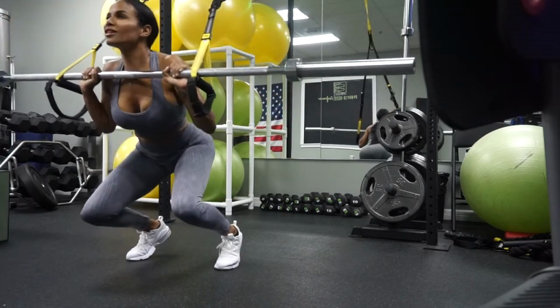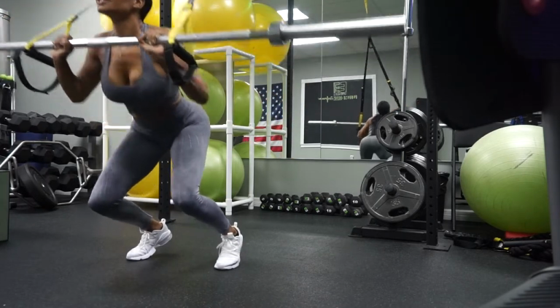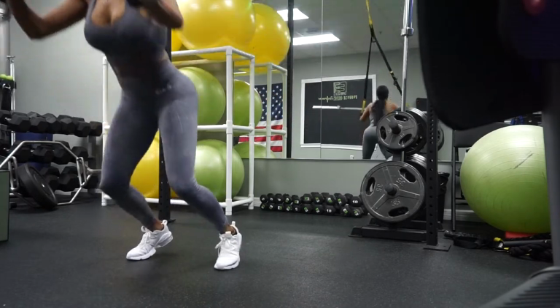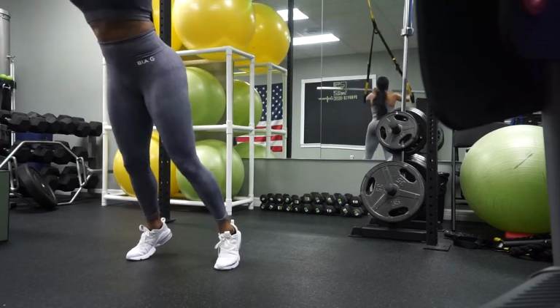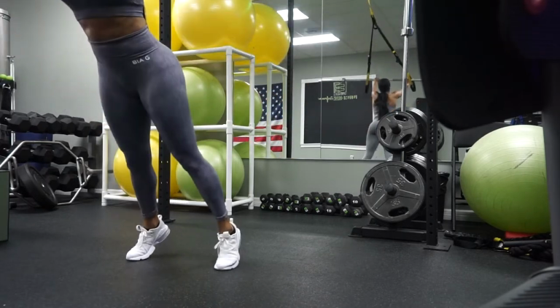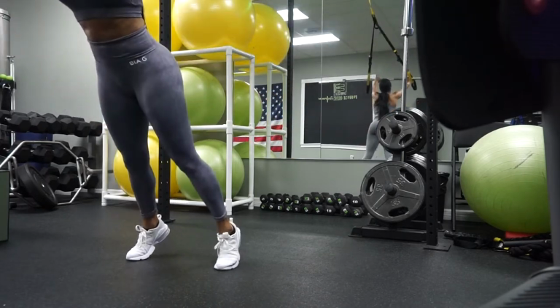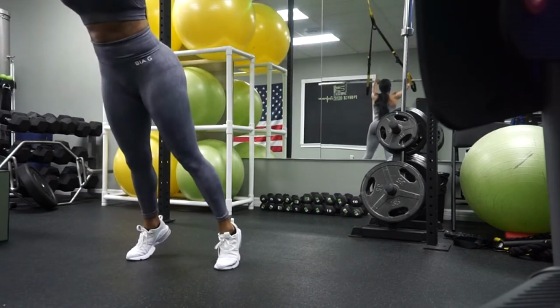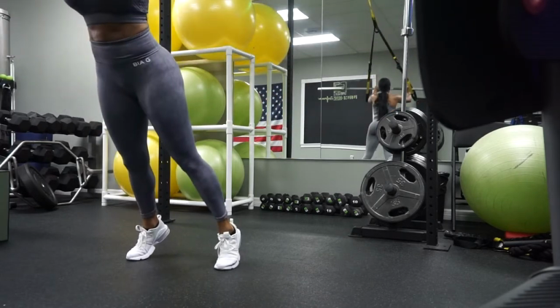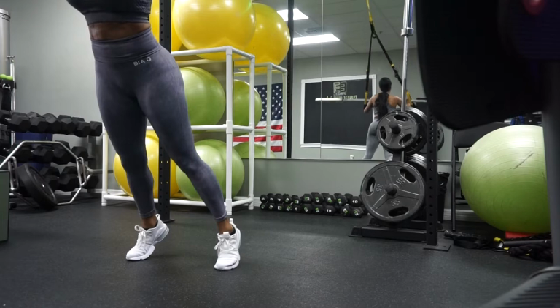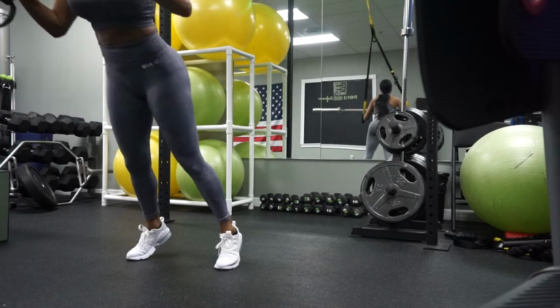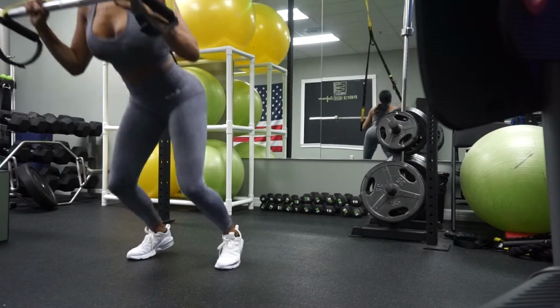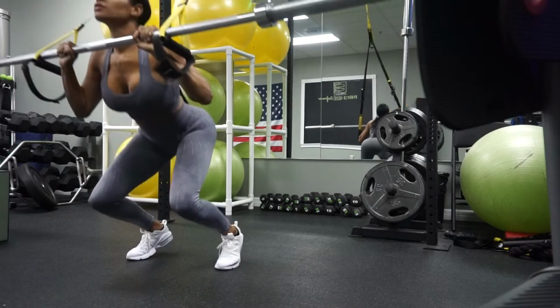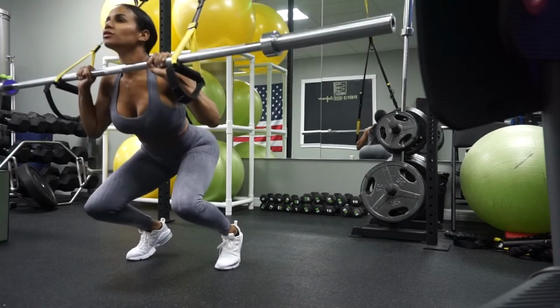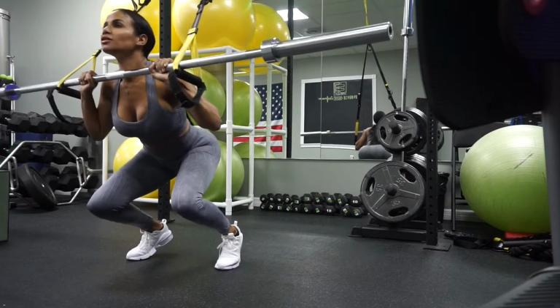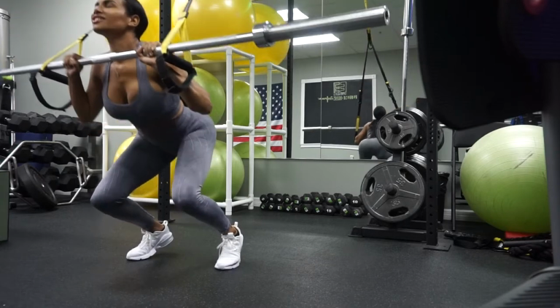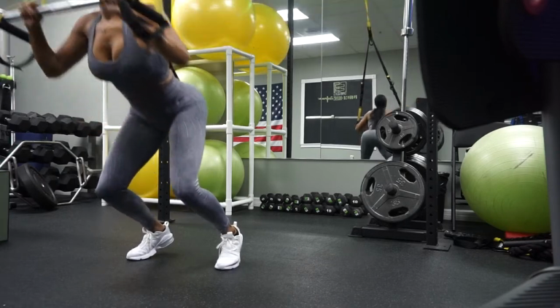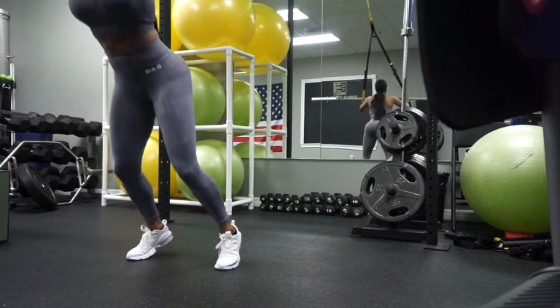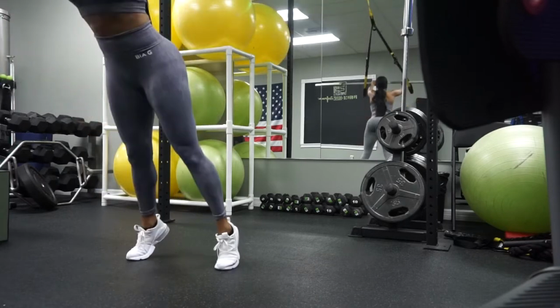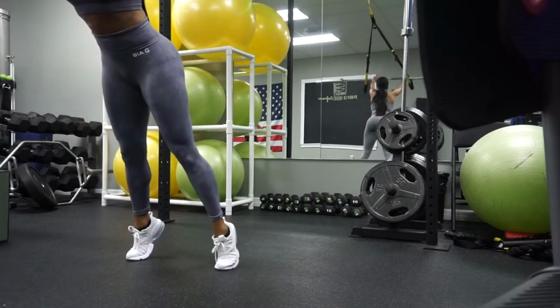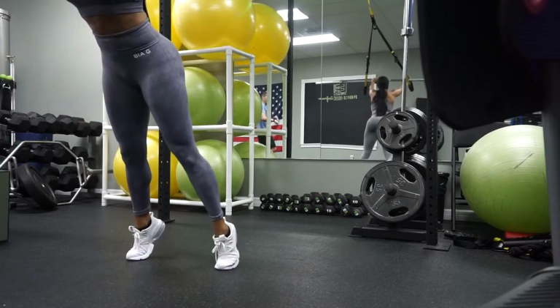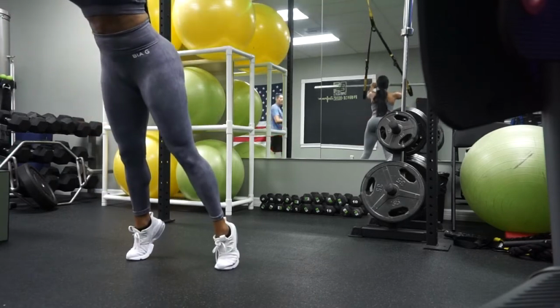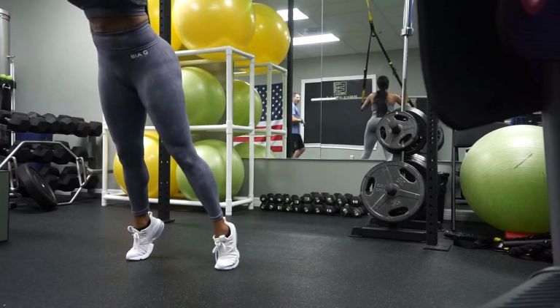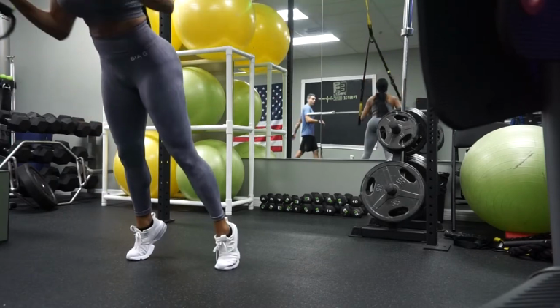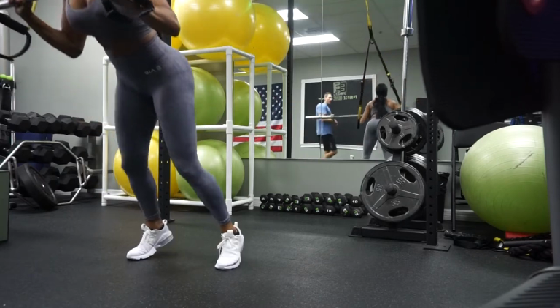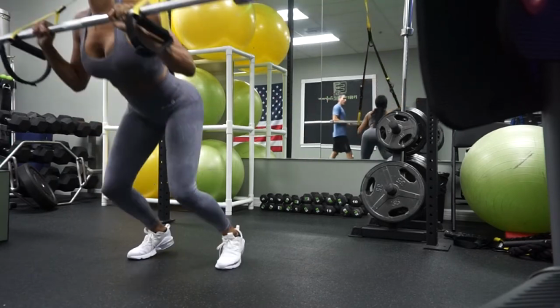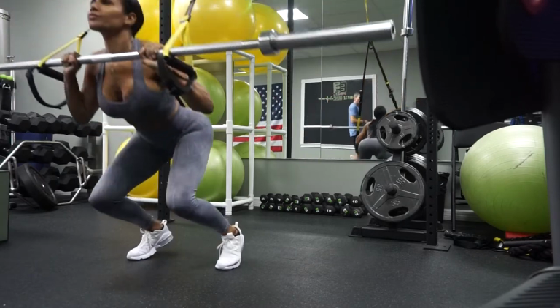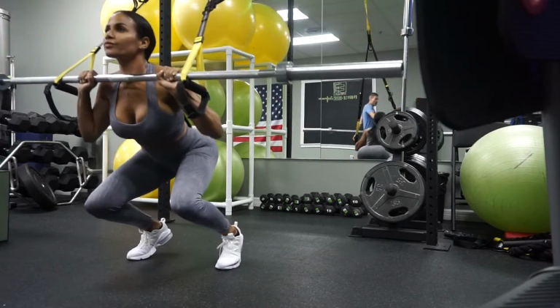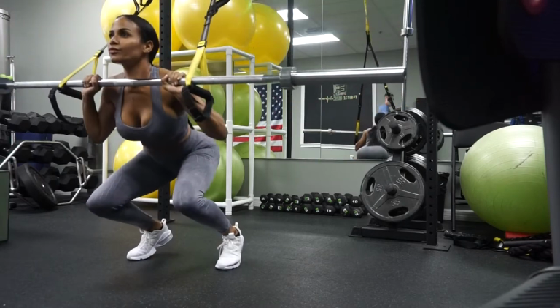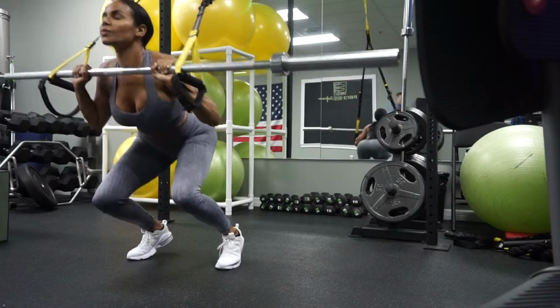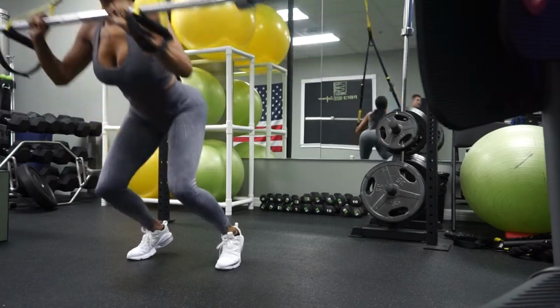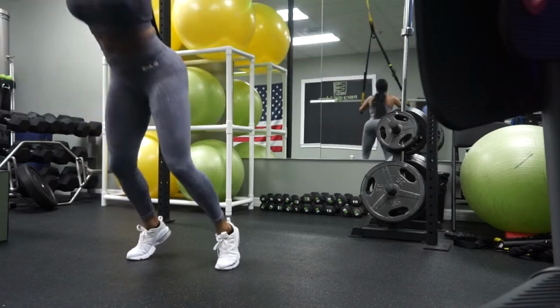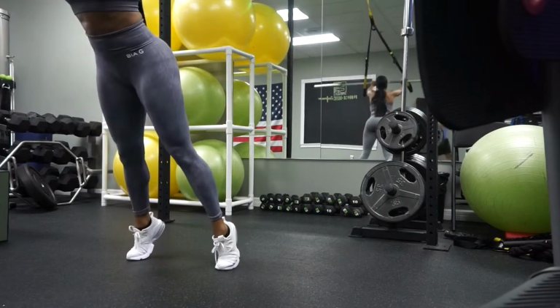And press. Very good. Hands down to the chest. Good. Back up. Good. Hands to the chest, drop, and press.